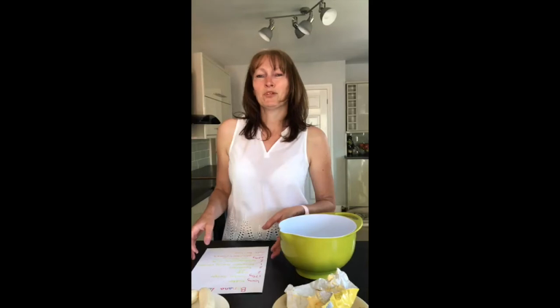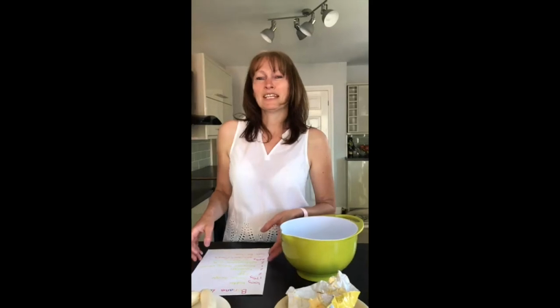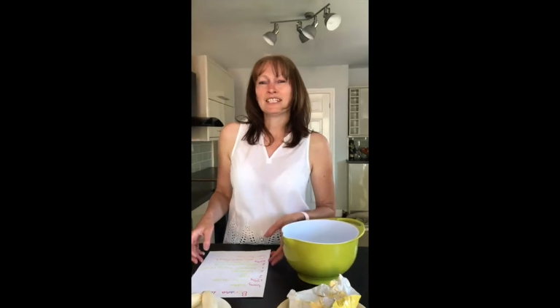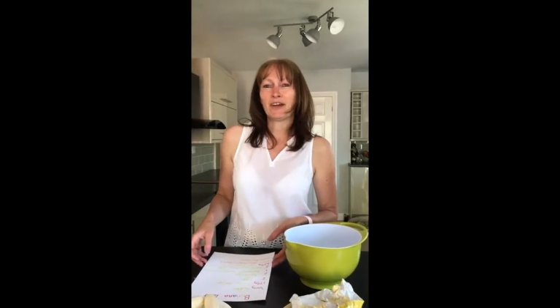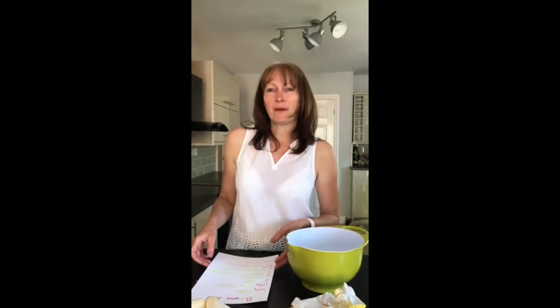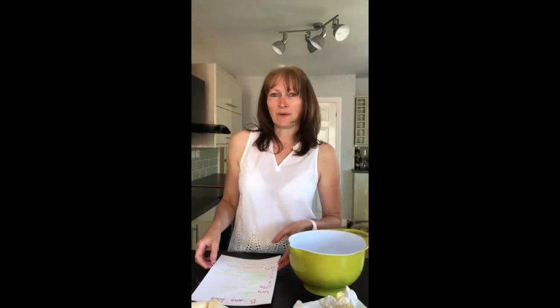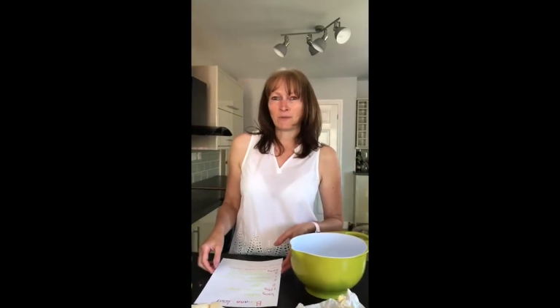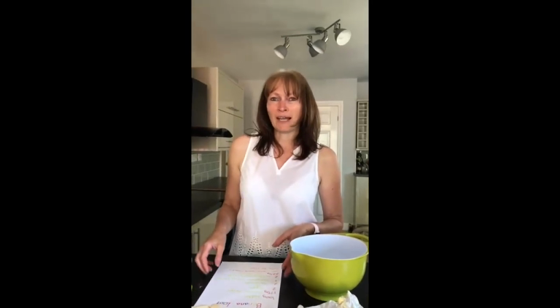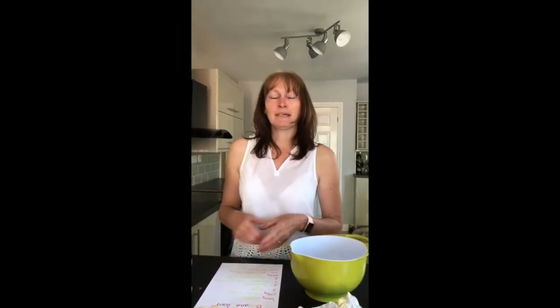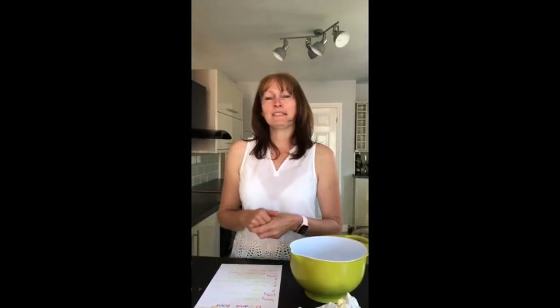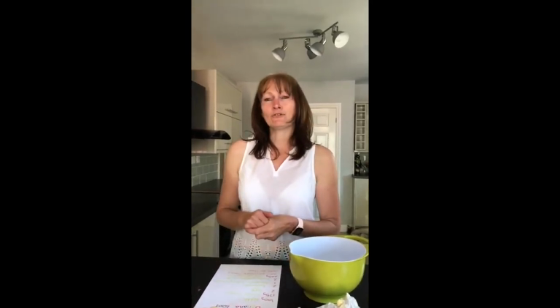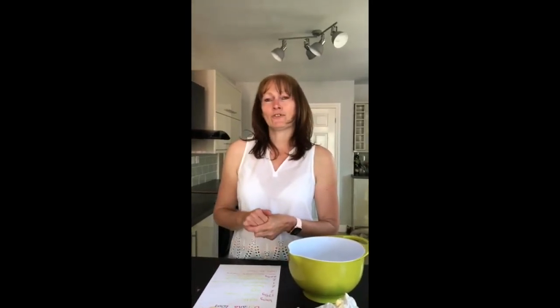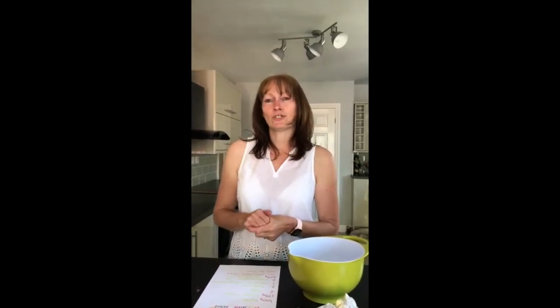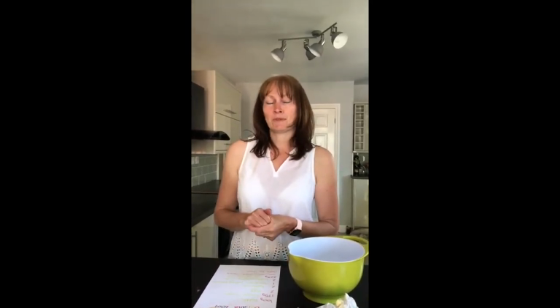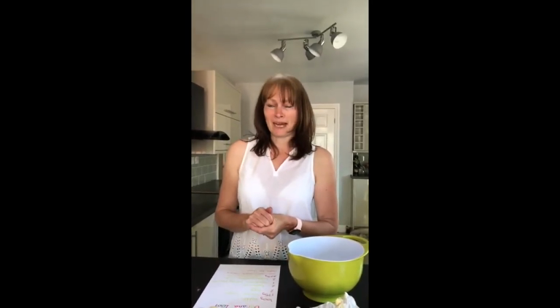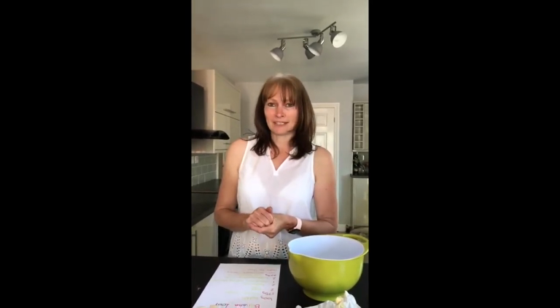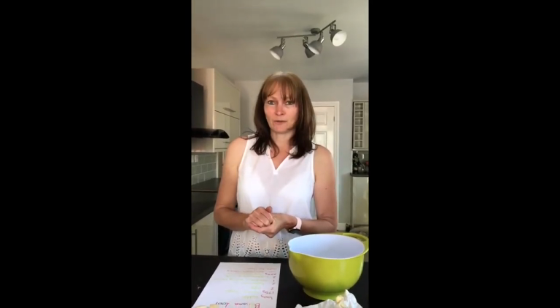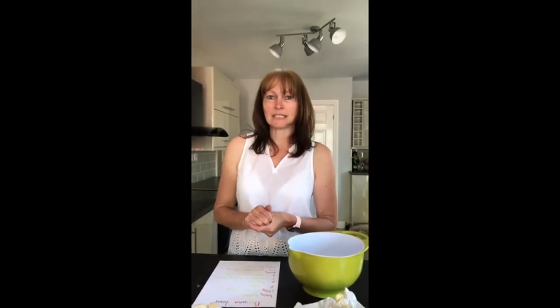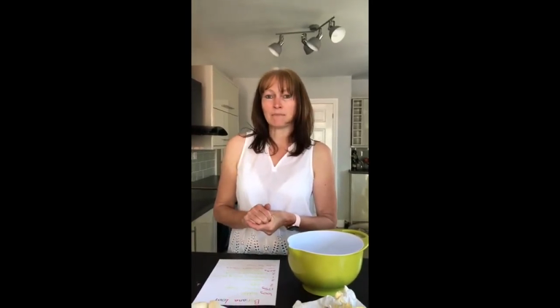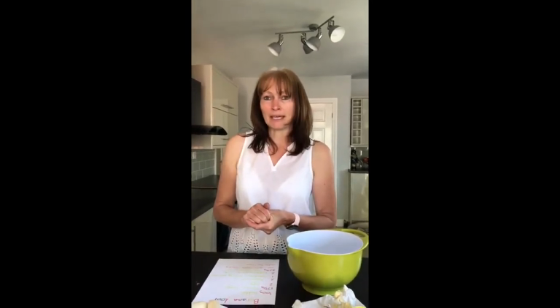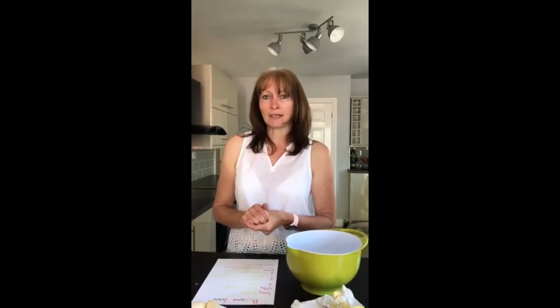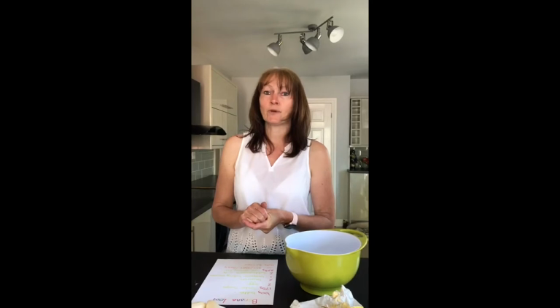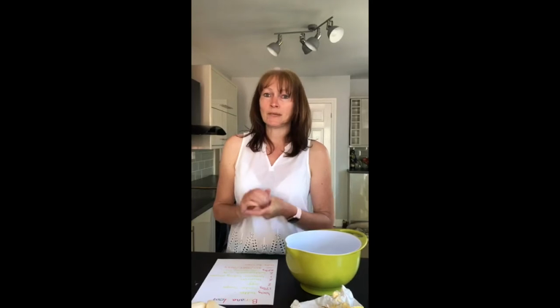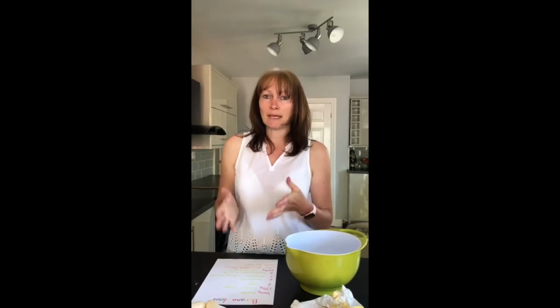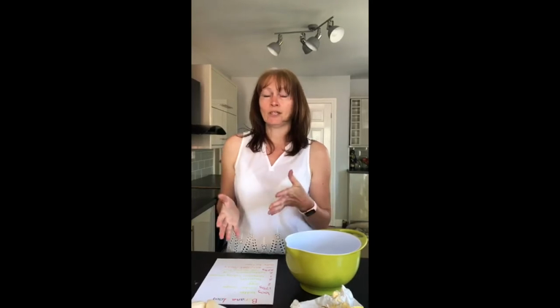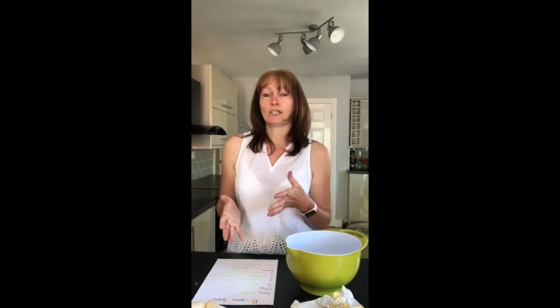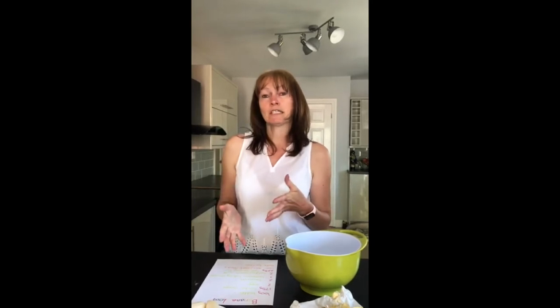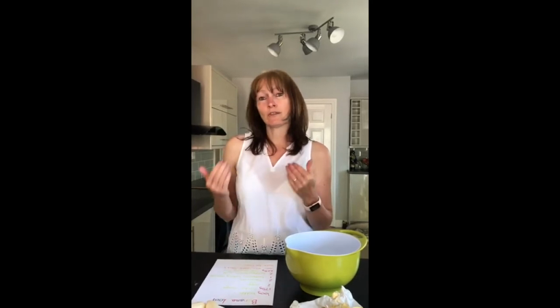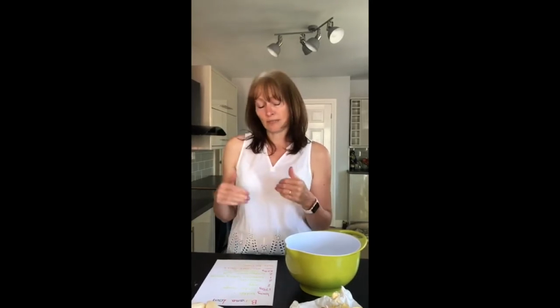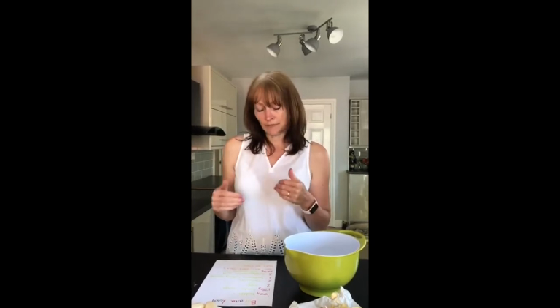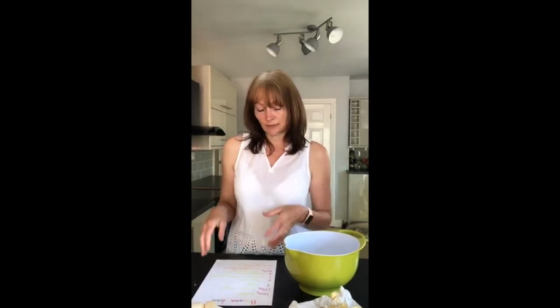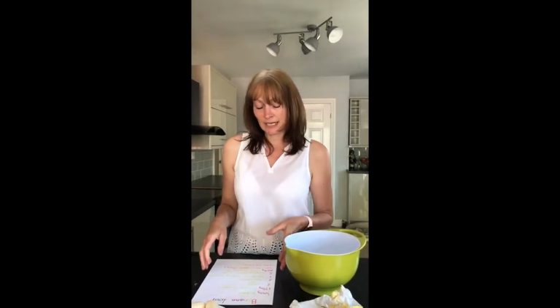Morning nursery, I hope everyone's well. Me and Mrs Crawford thought it would be nice if we did some baking because we always bake in nursery, so I thought we'd have a go today.